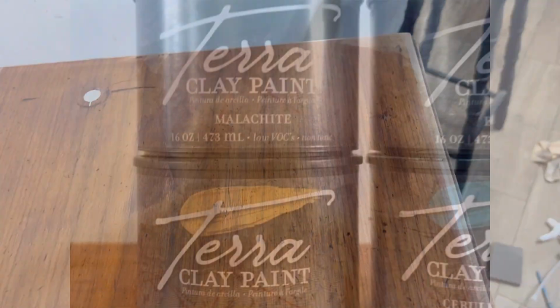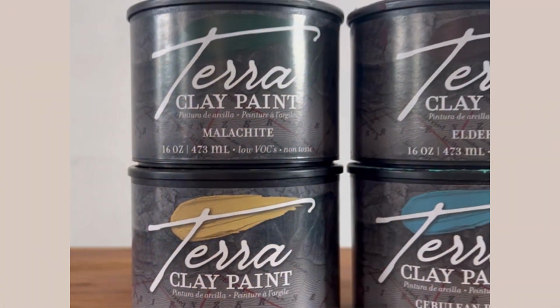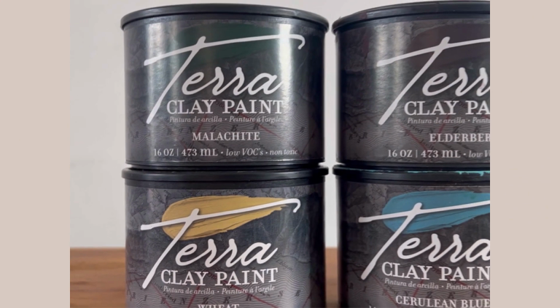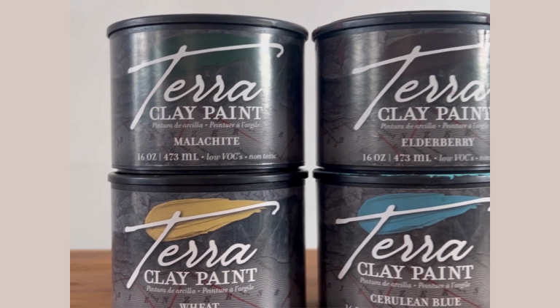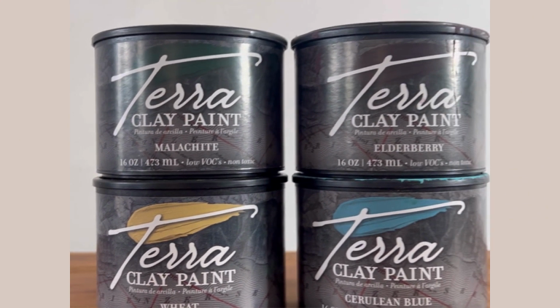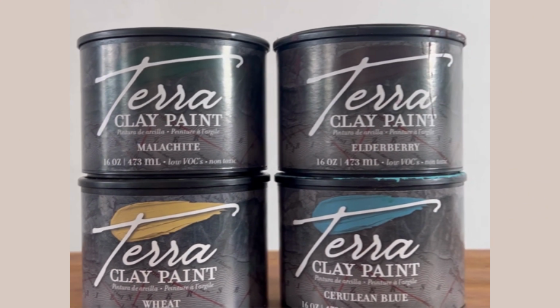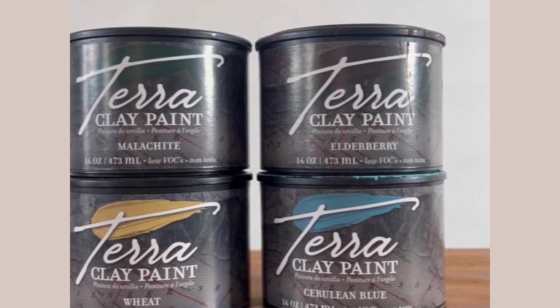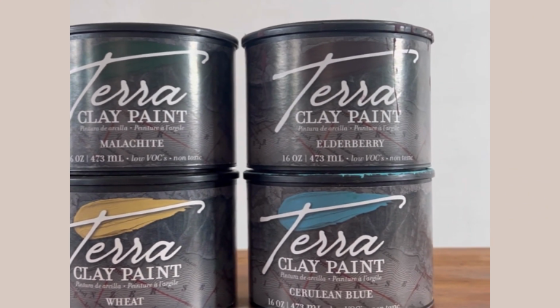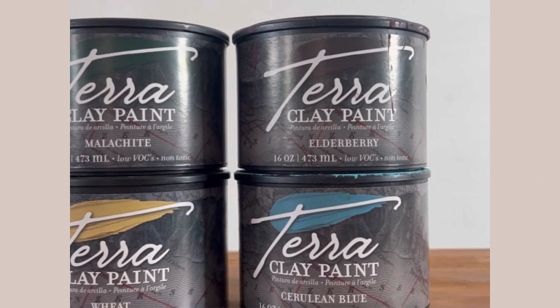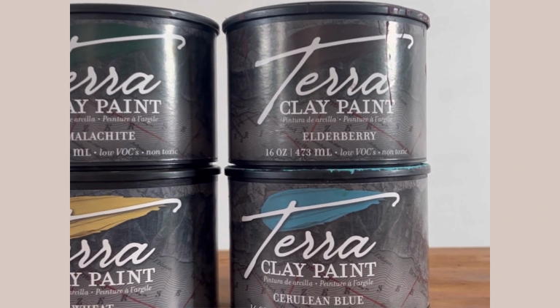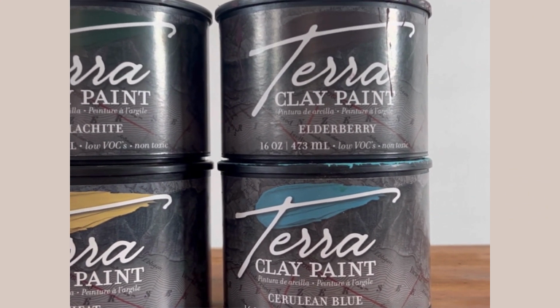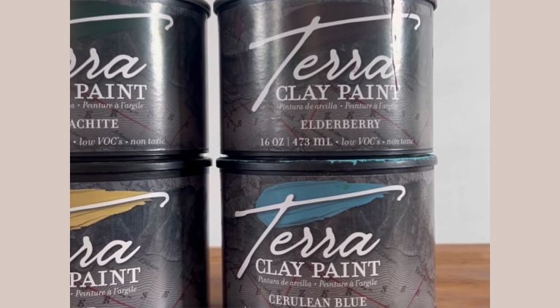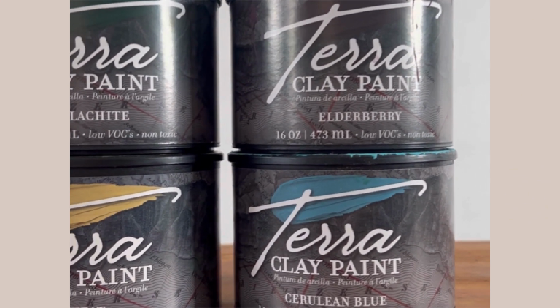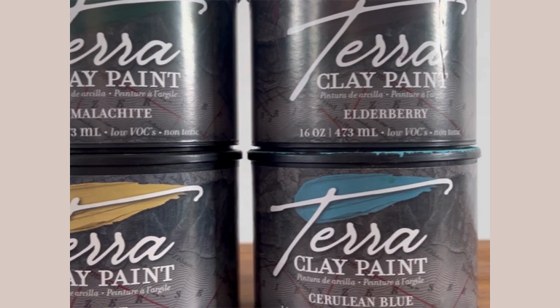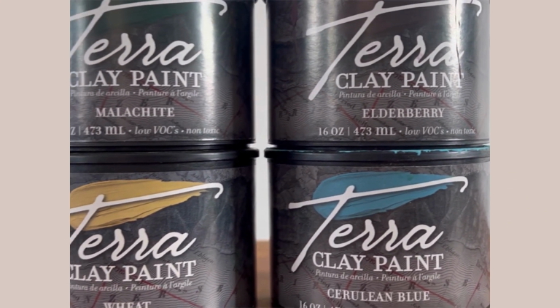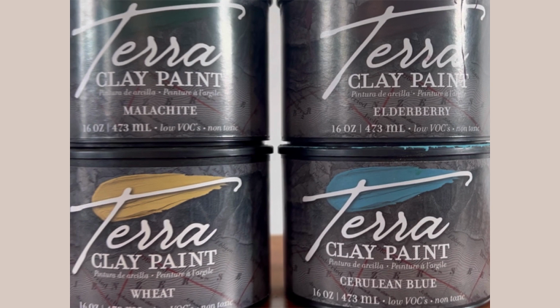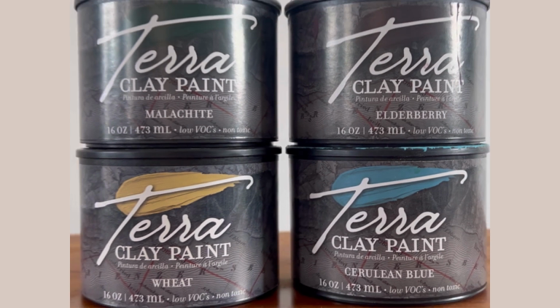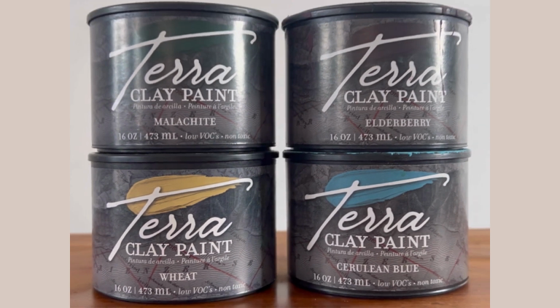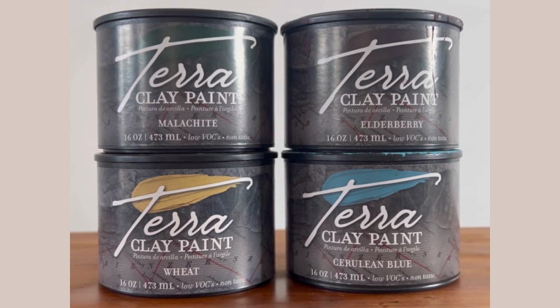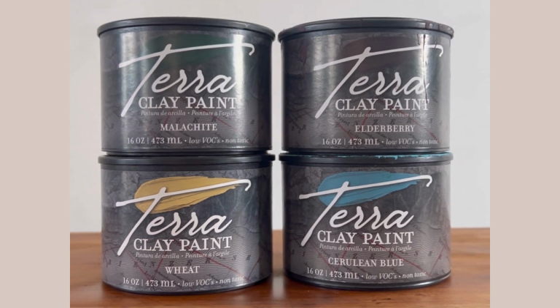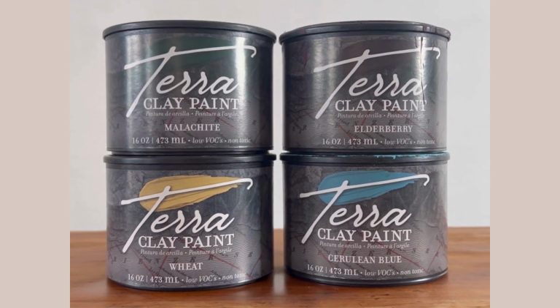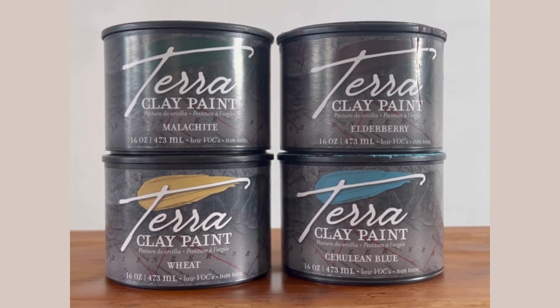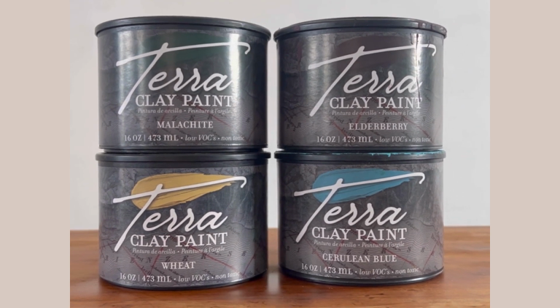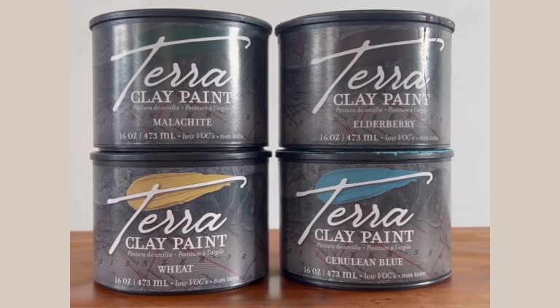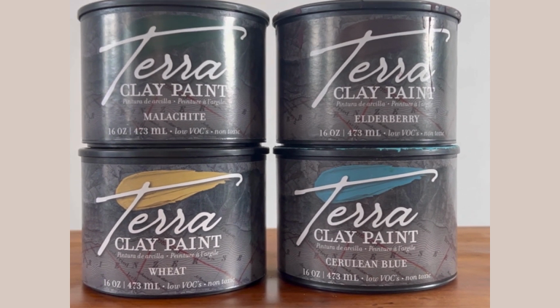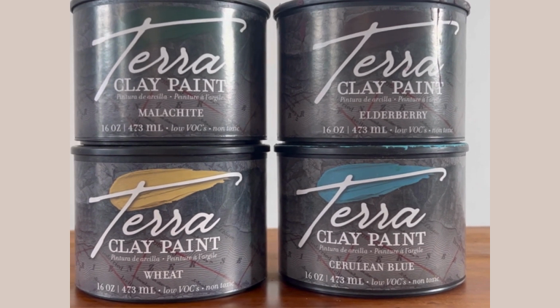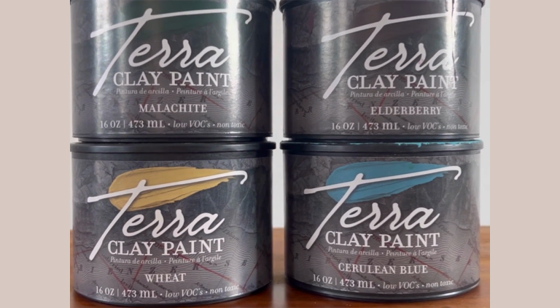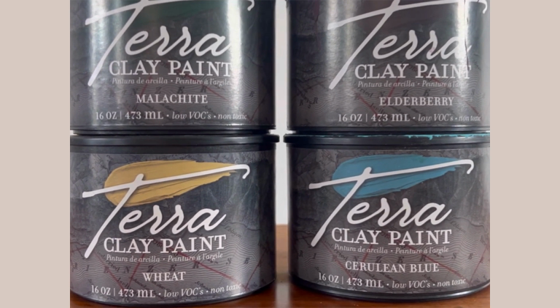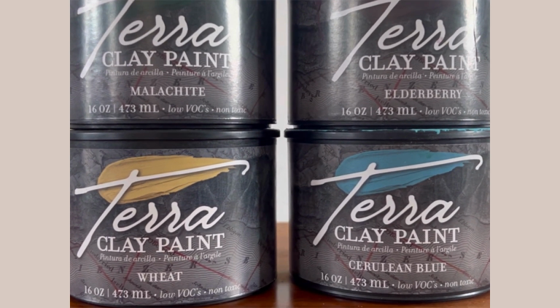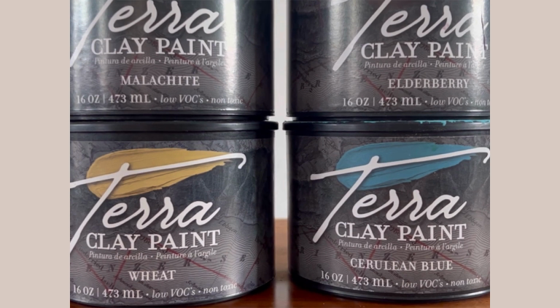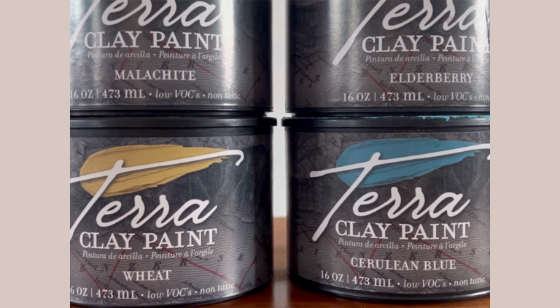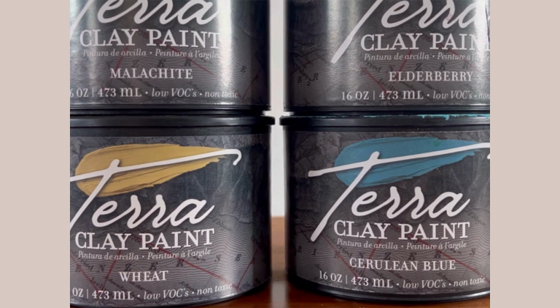I've chosen my colours. I'm wanting this piece to be really bold and colourful so I've gone with four colours from the Terra Clay paint line: Malachite, Wheat, Elderberry, and Cerulean Blue.